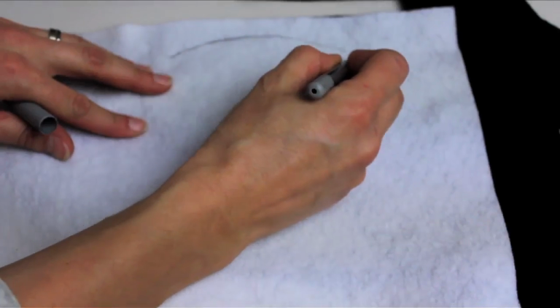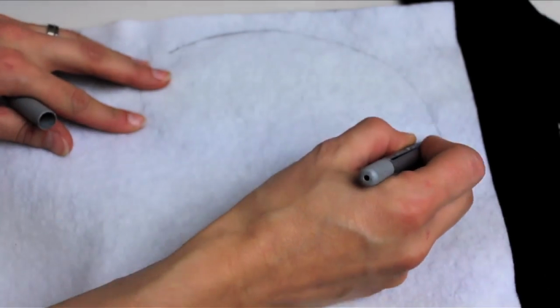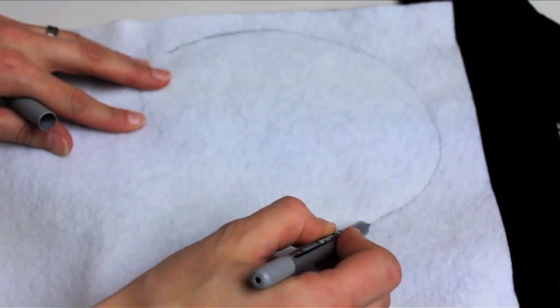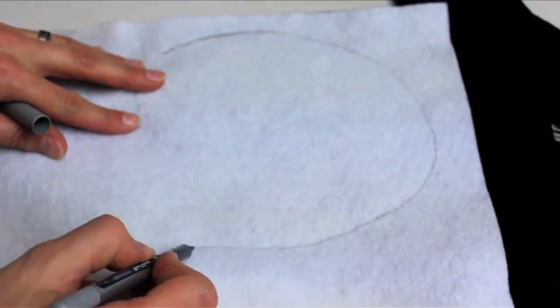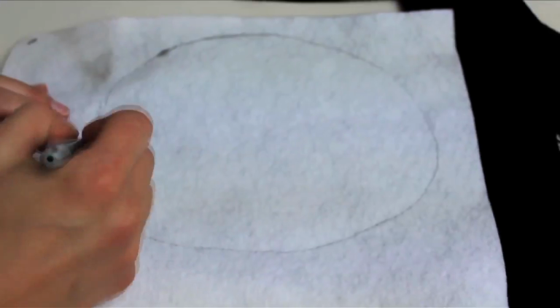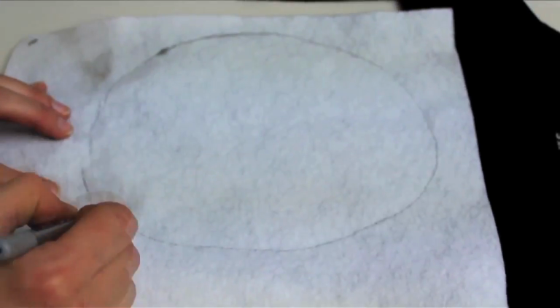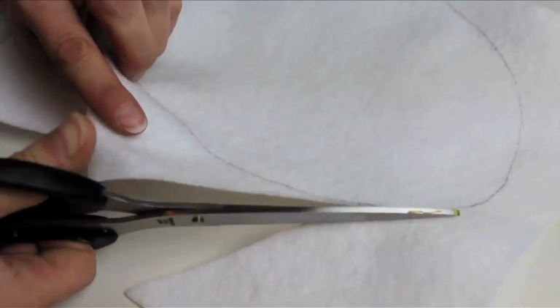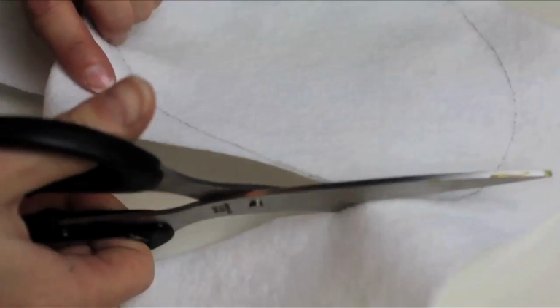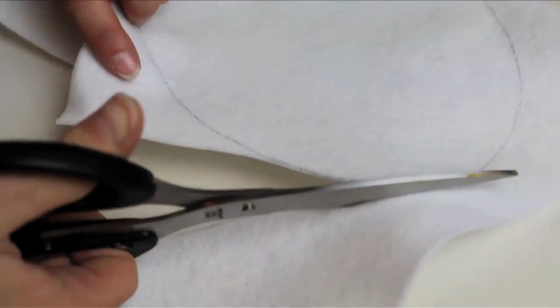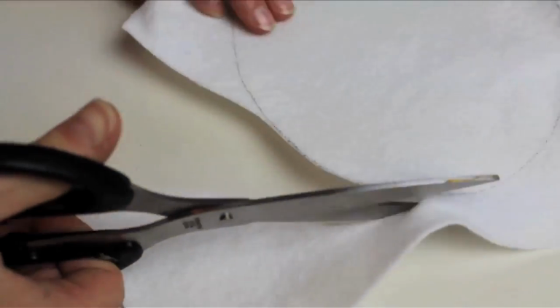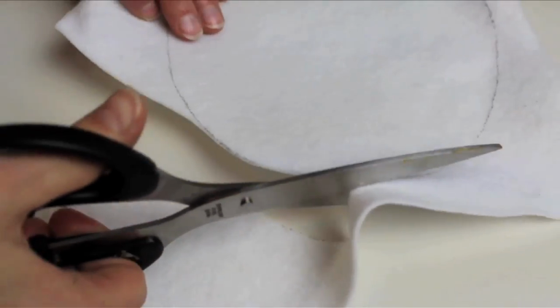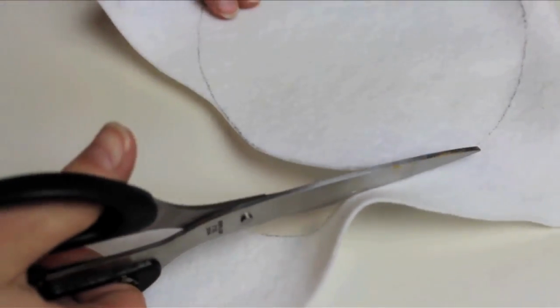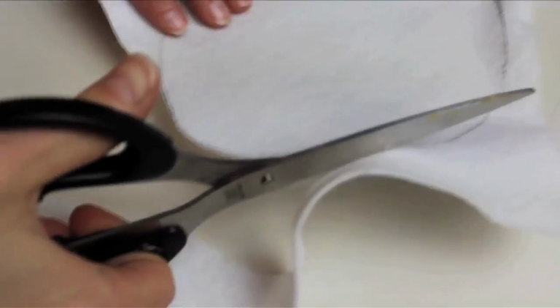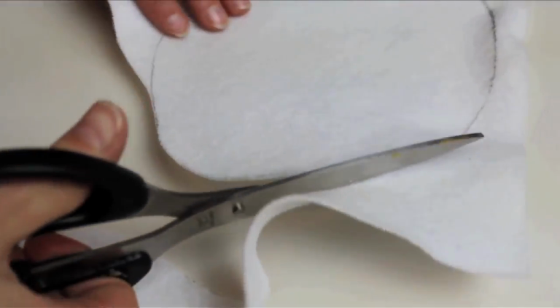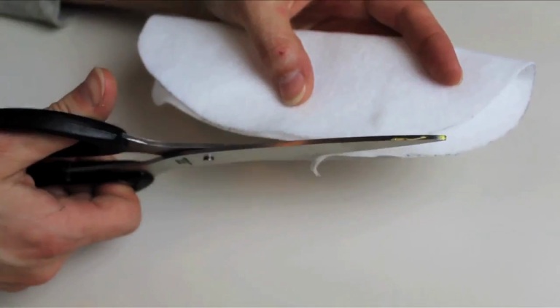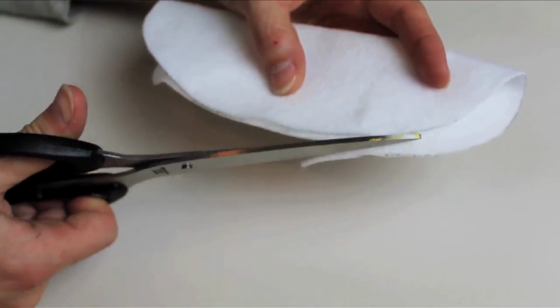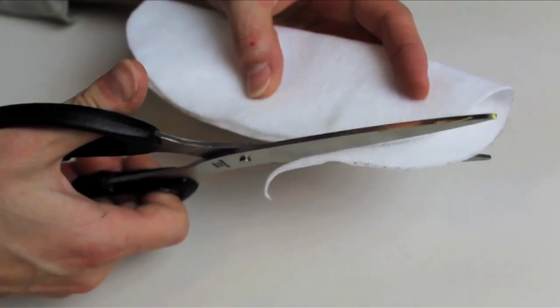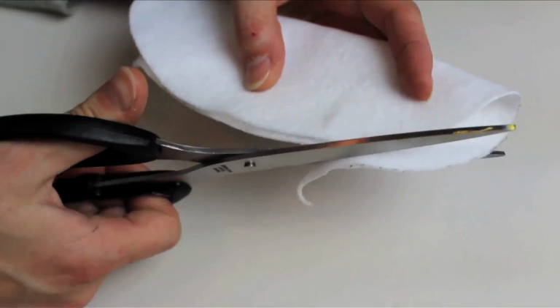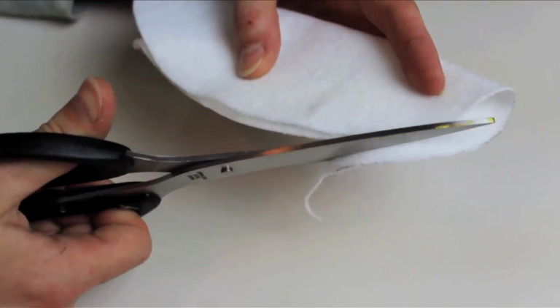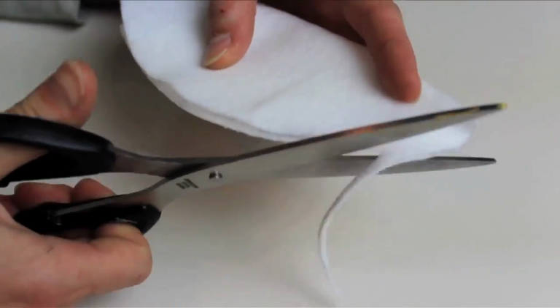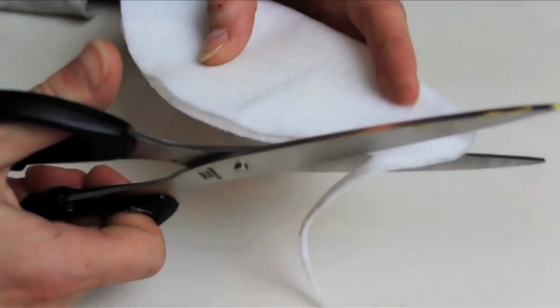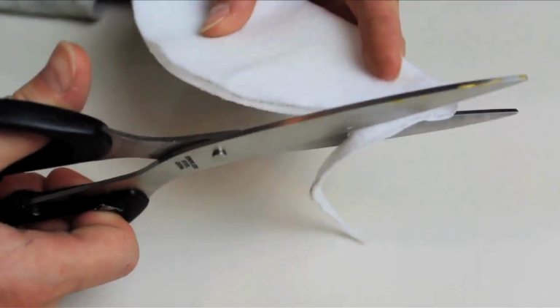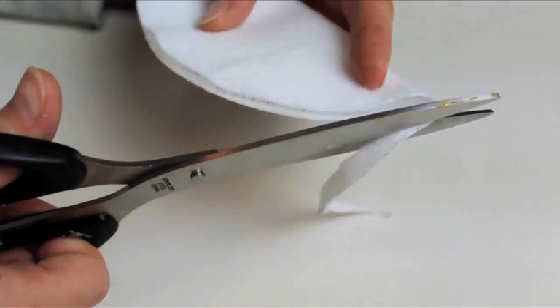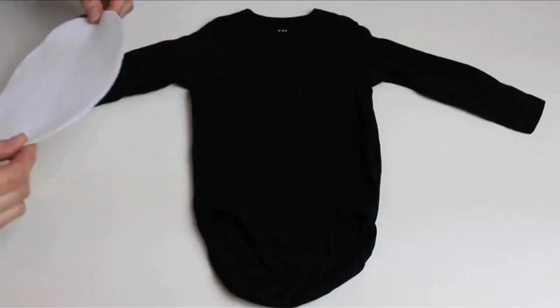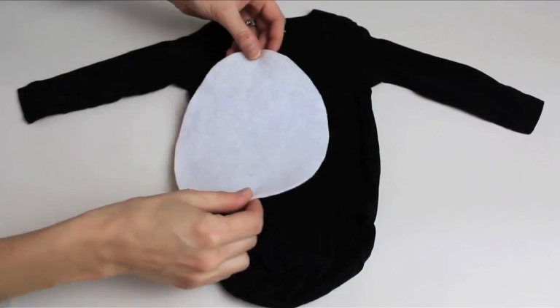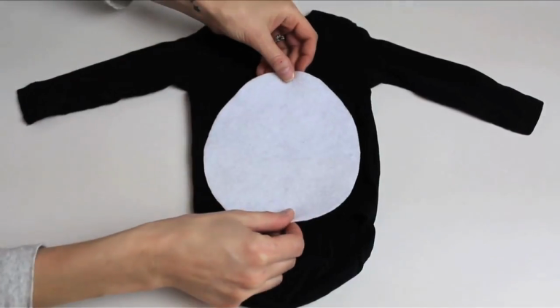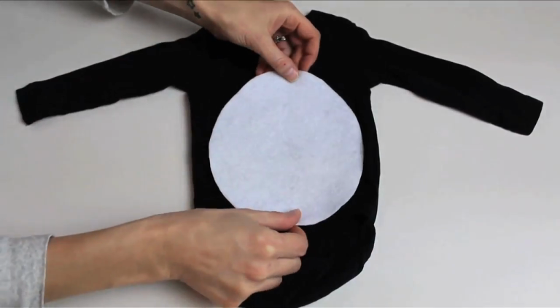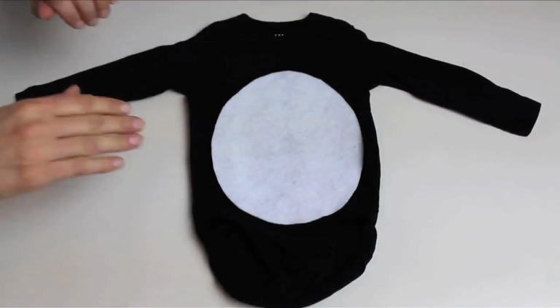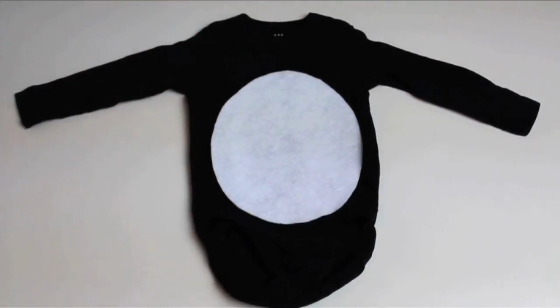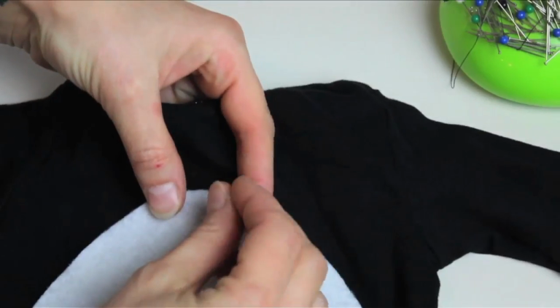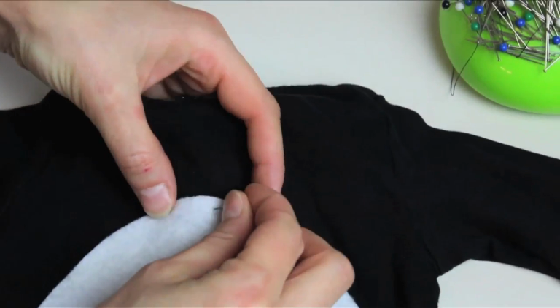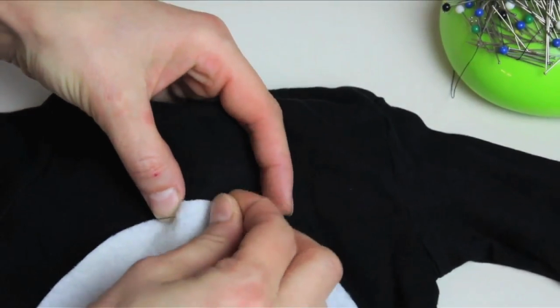First, sketch out and cut an oval out of your white felt to be the penguin's tummy. Fold the oval in half and cut to make it perfectly symmetrical. Pin it in place on the belly of your top or onesie.